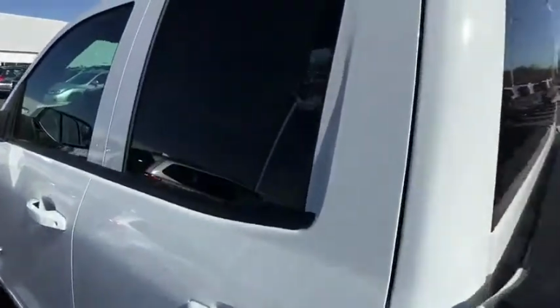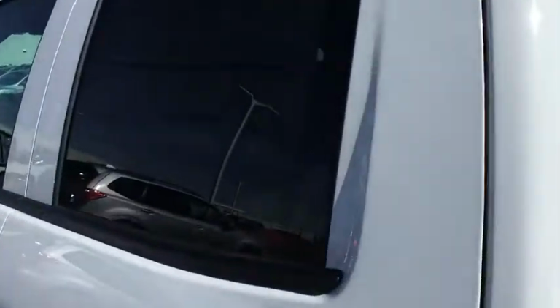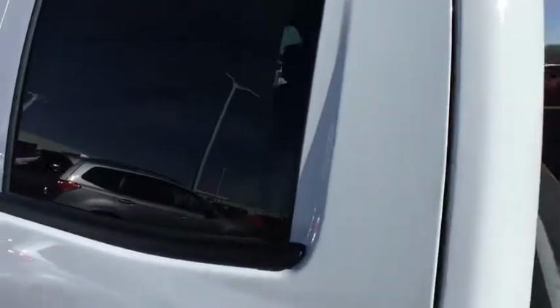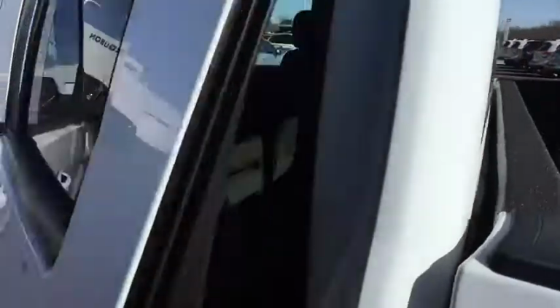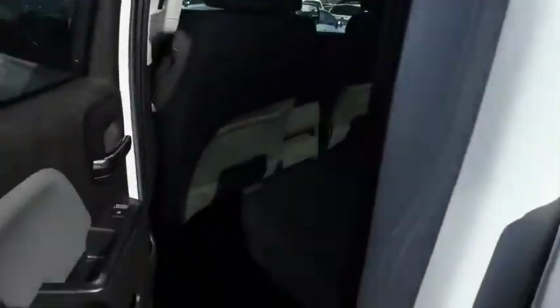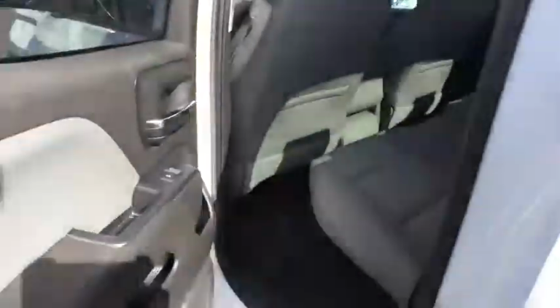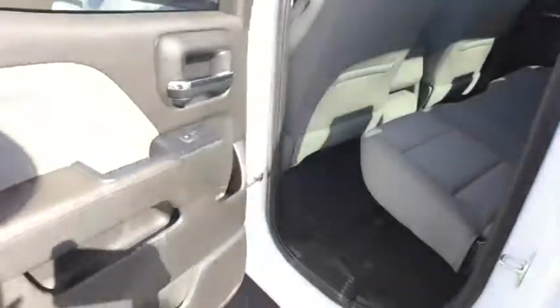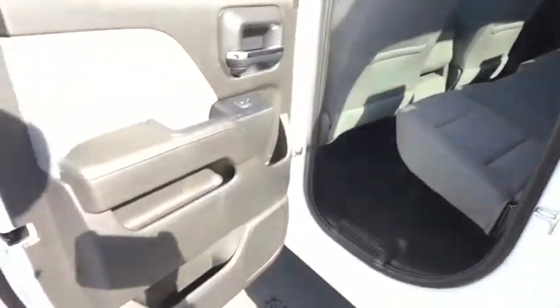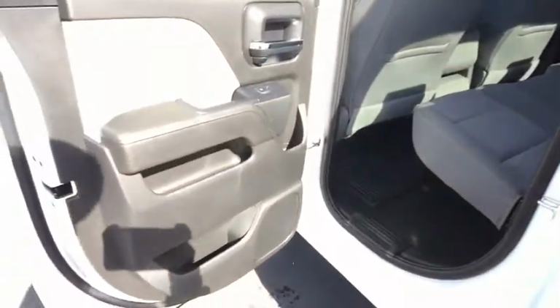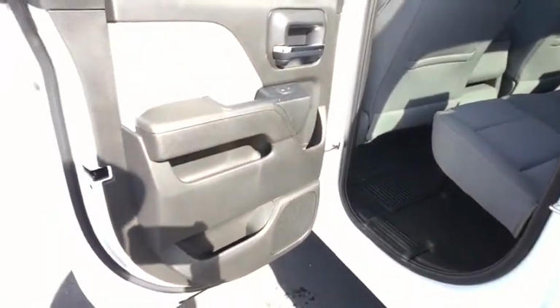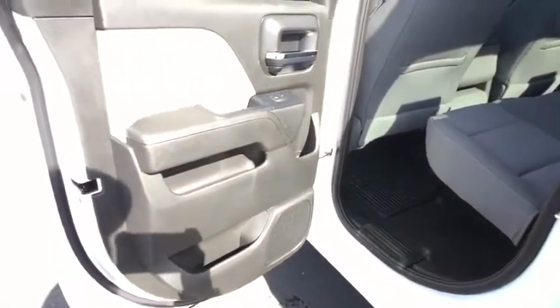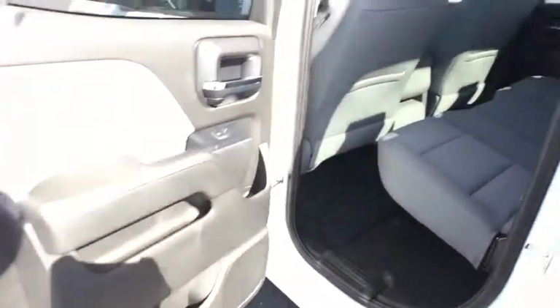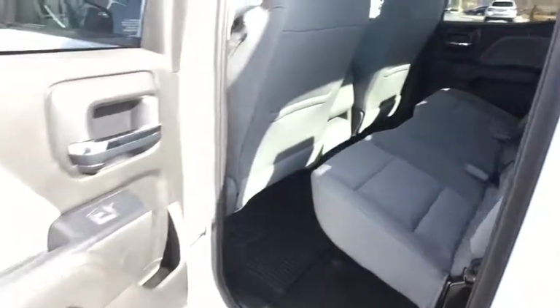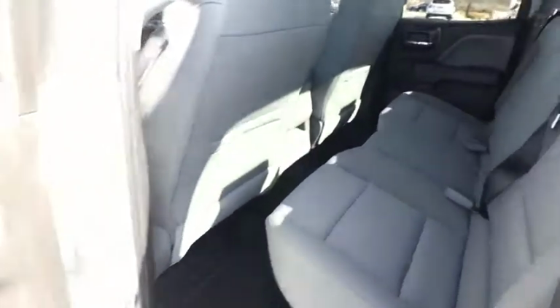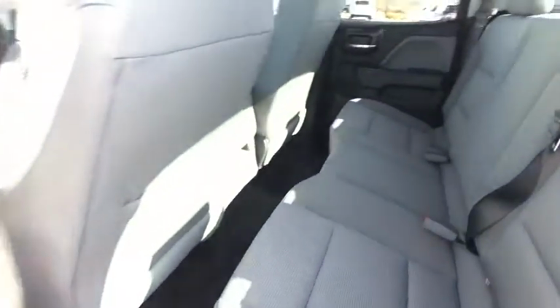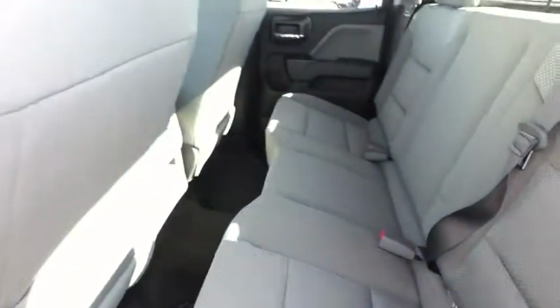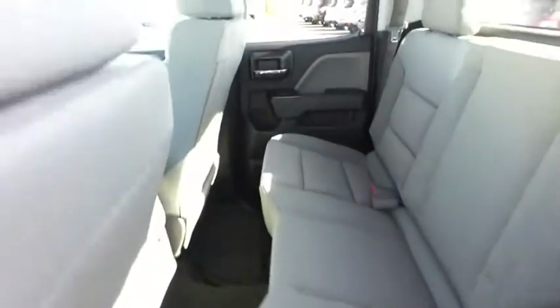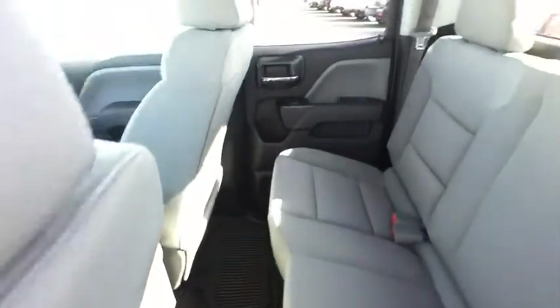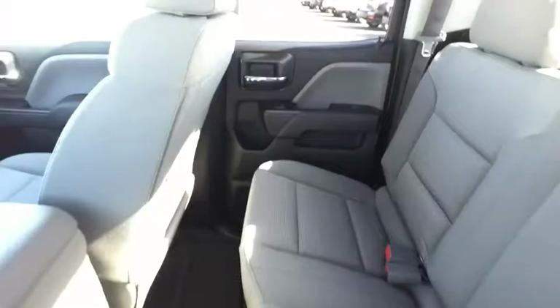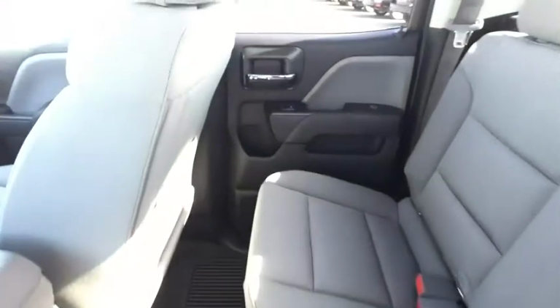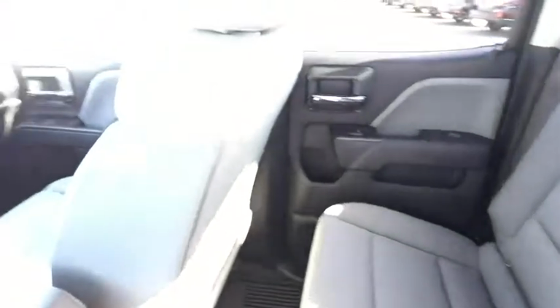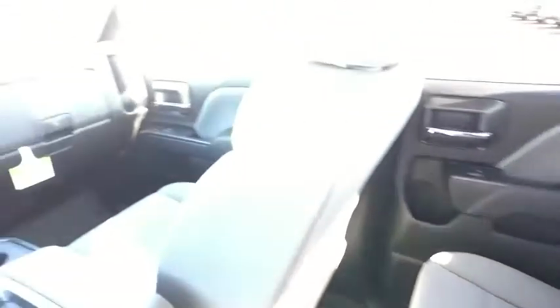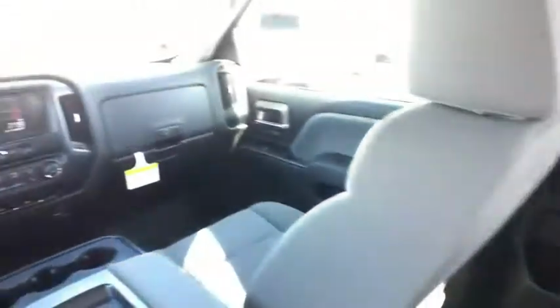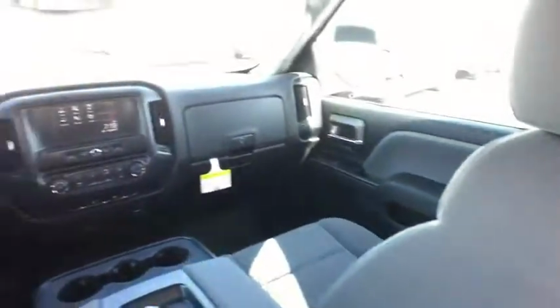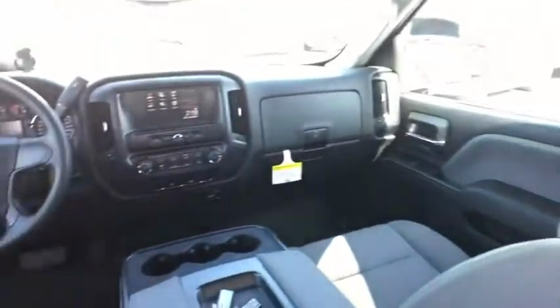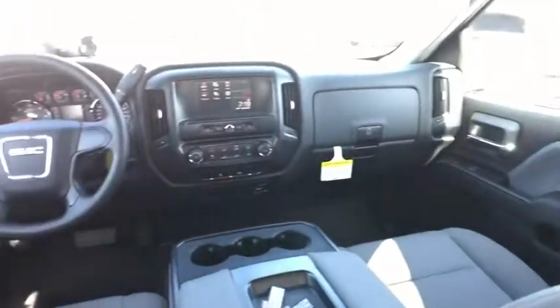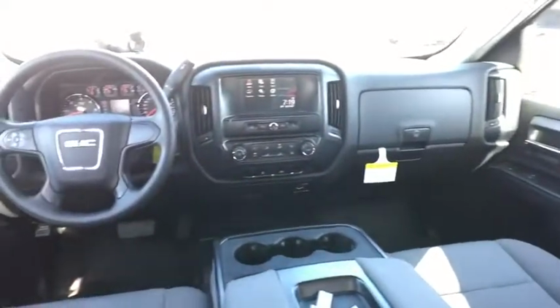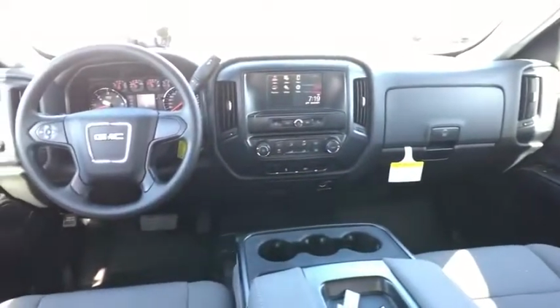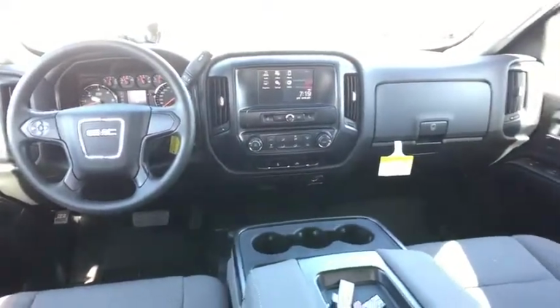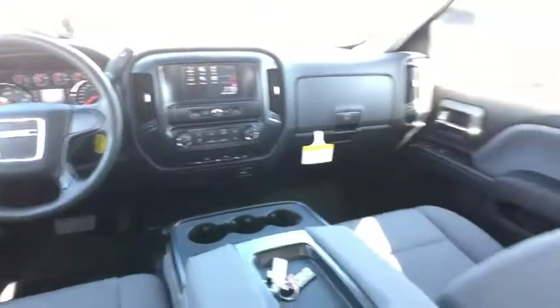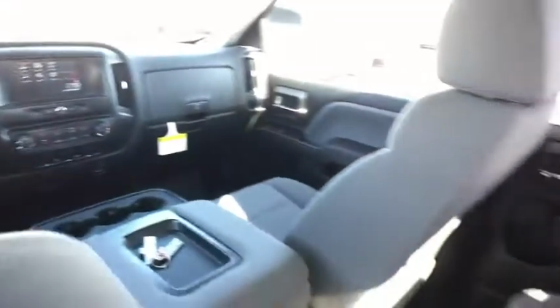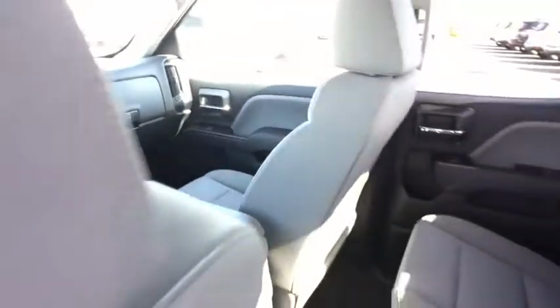Here are some of this vehicle's great options: traction control, anti-lock braking system, stability control, power steering, adjustable steering wheel, cruise control, four-wheel drive.